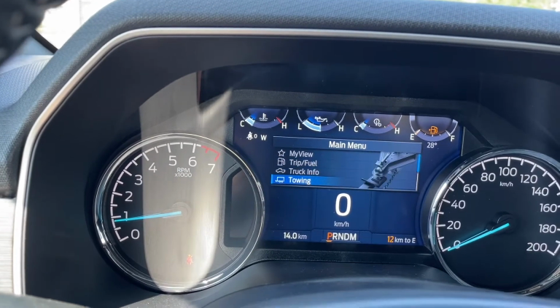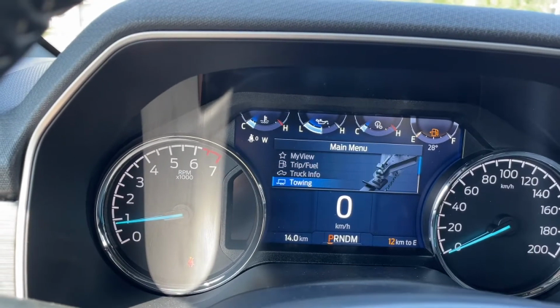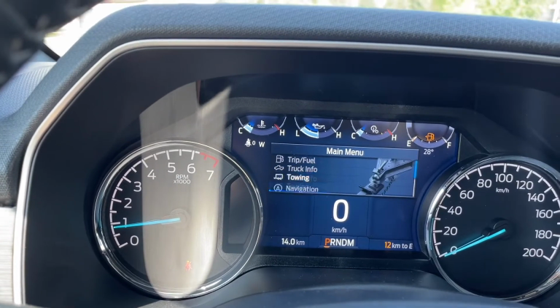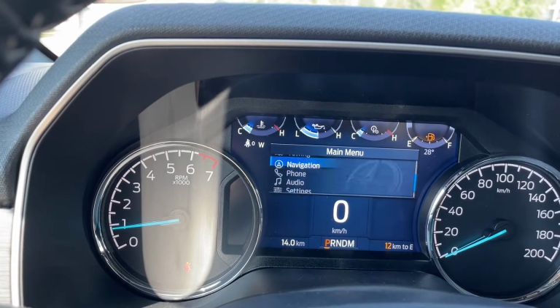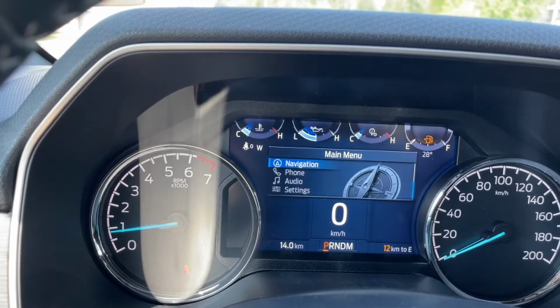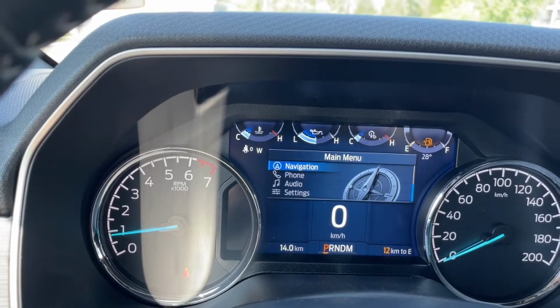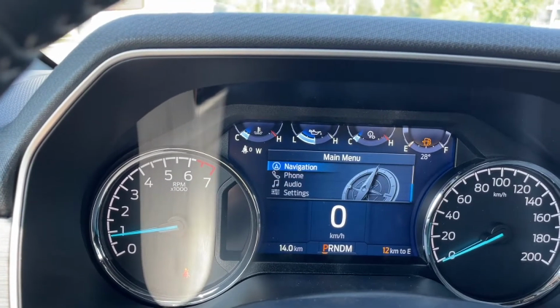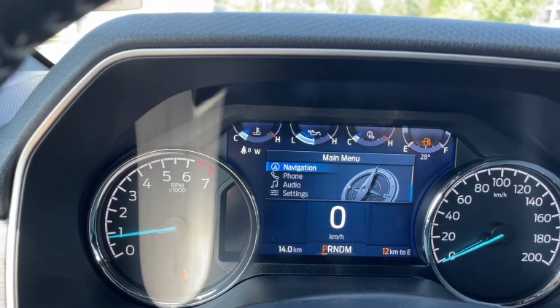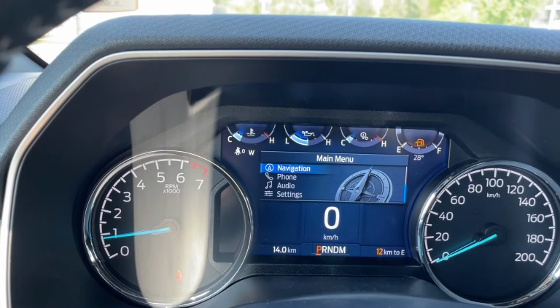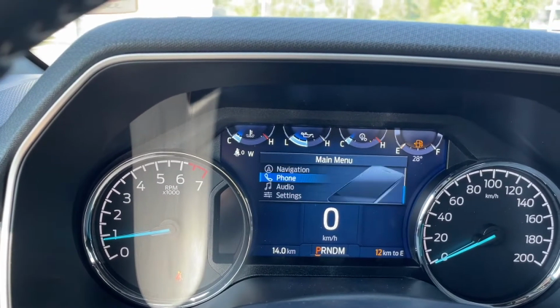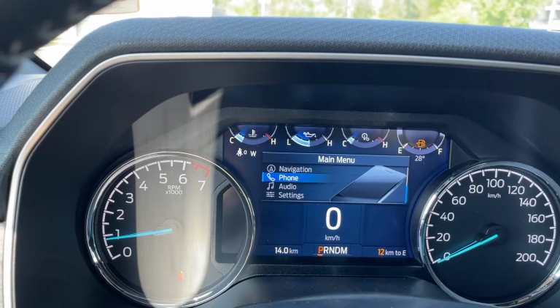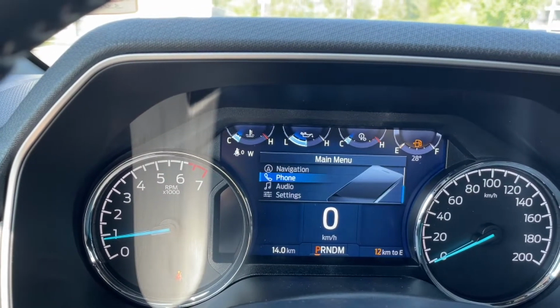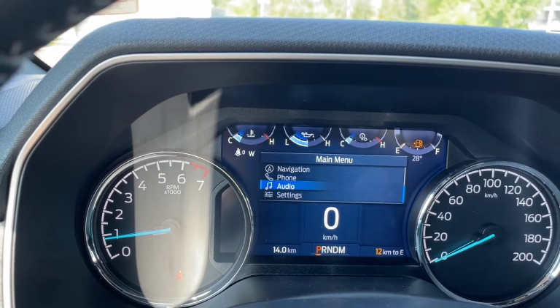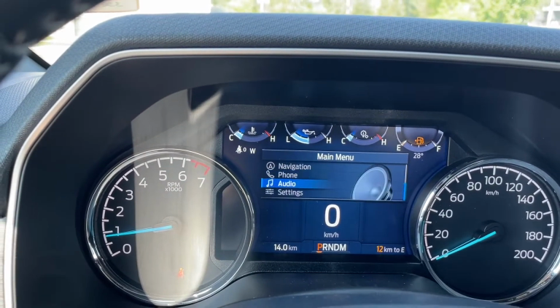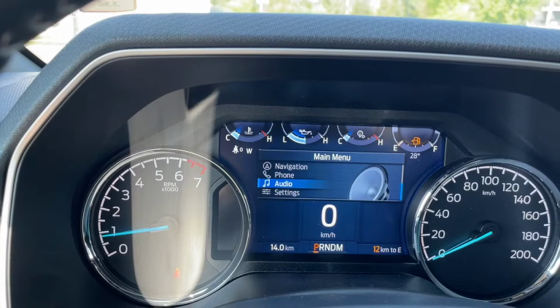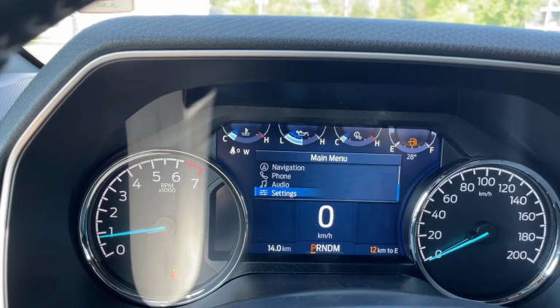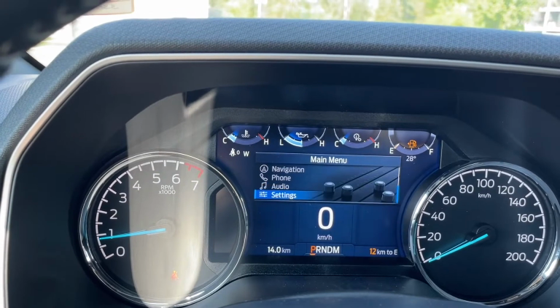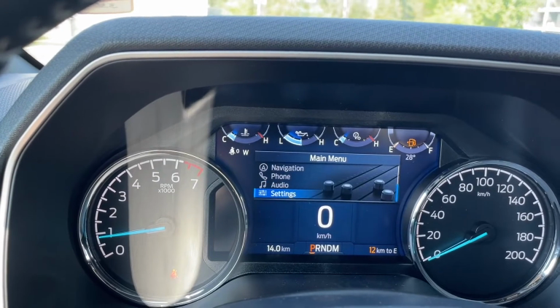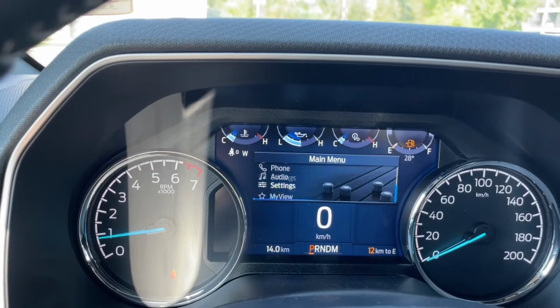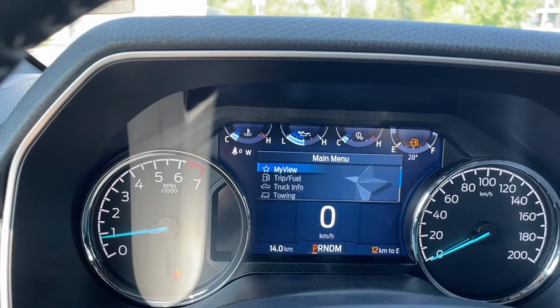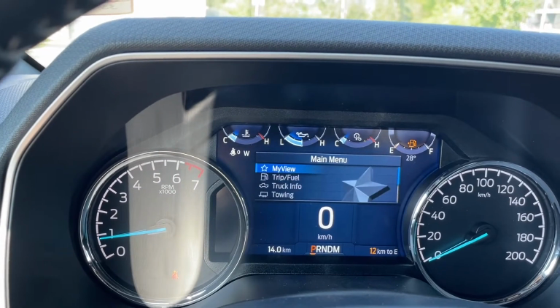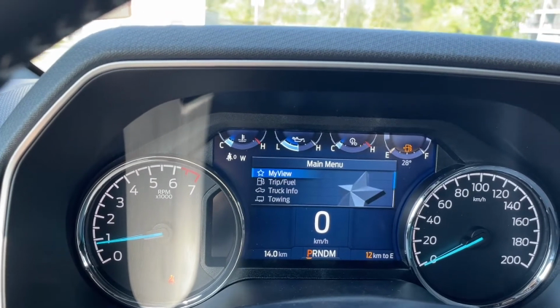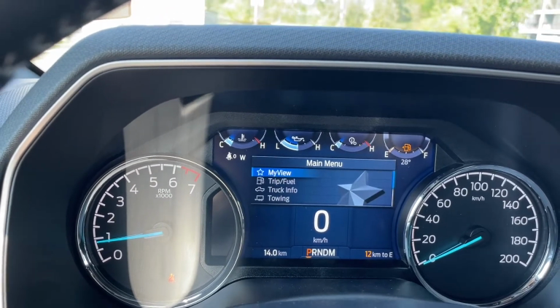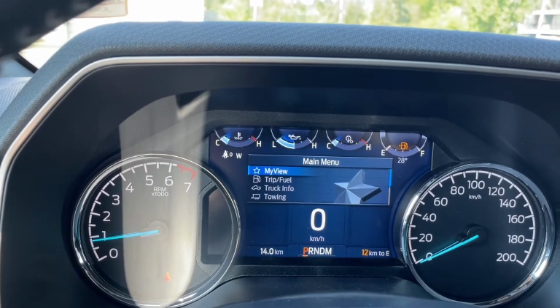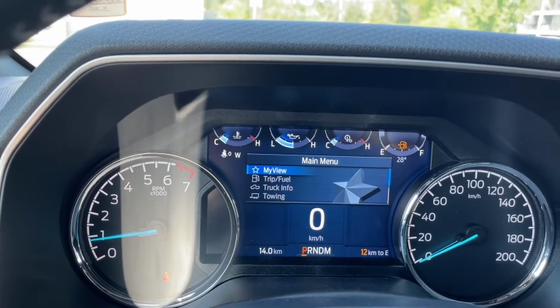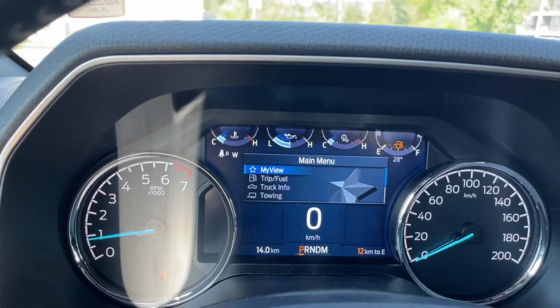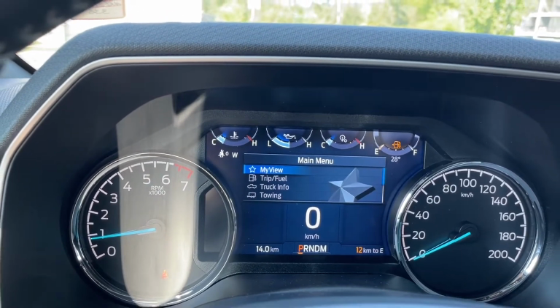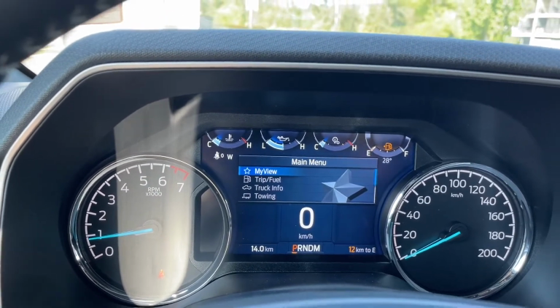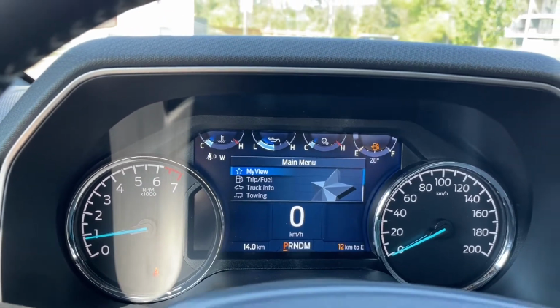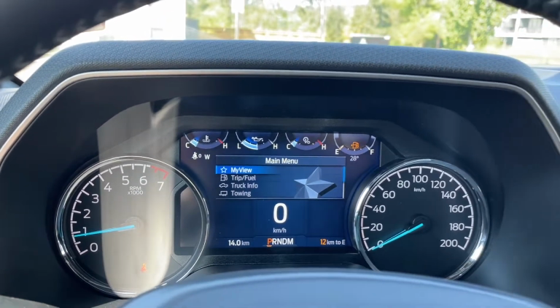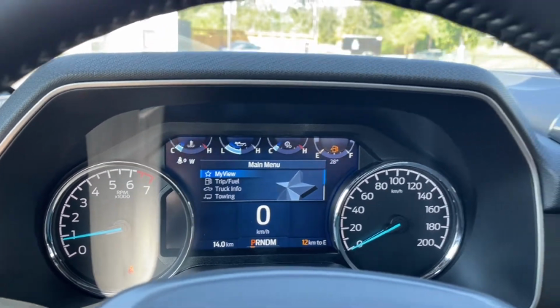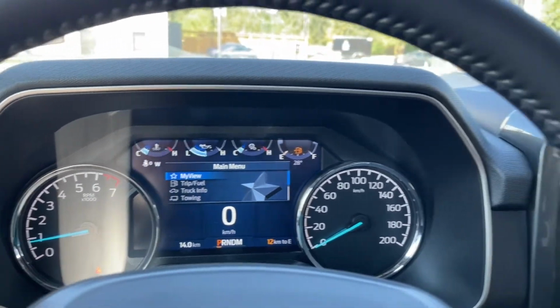Towing, navigation, phone, audio, settings — and then they go back around again, and they all have sub menus.